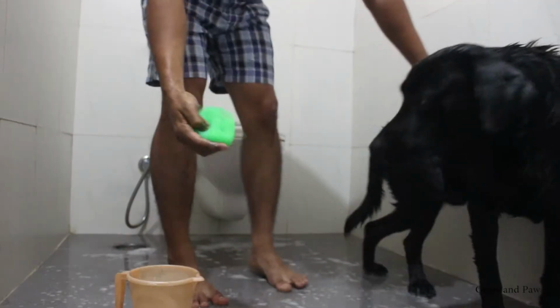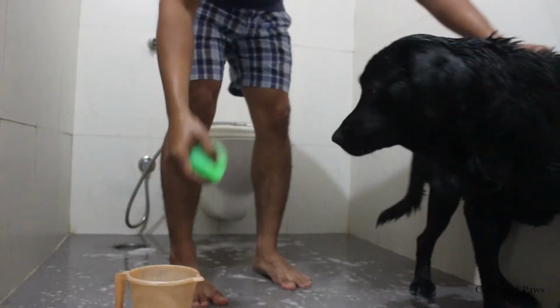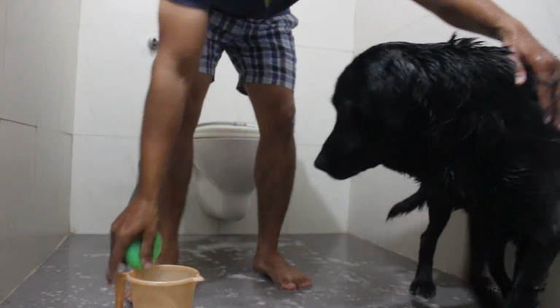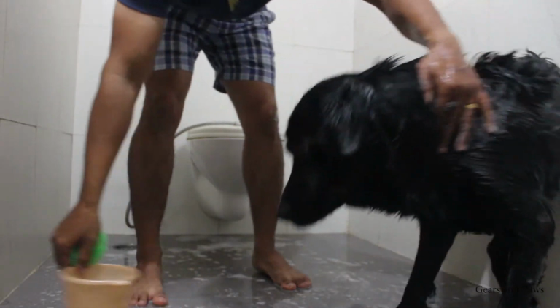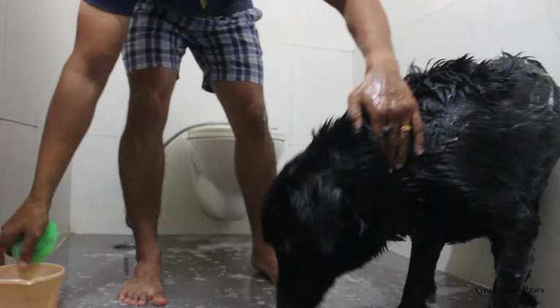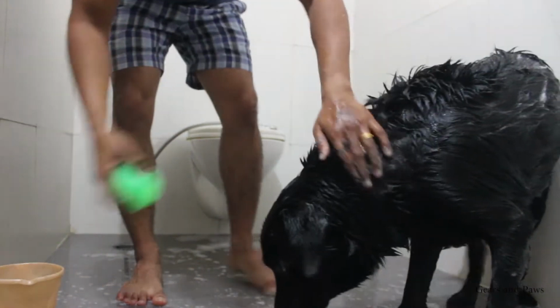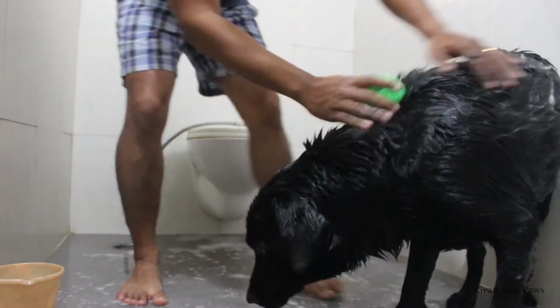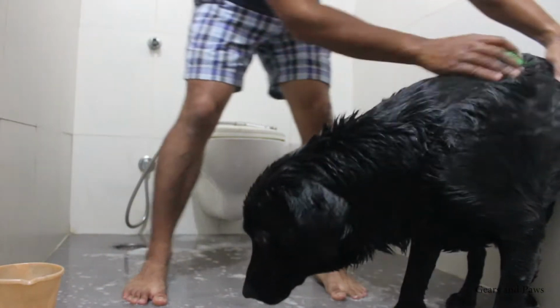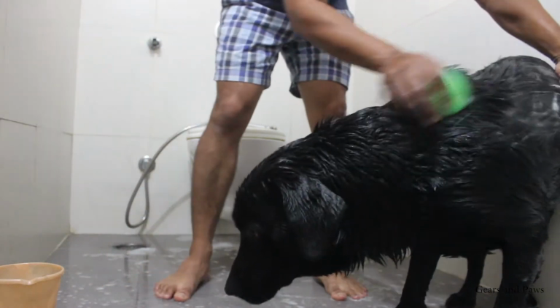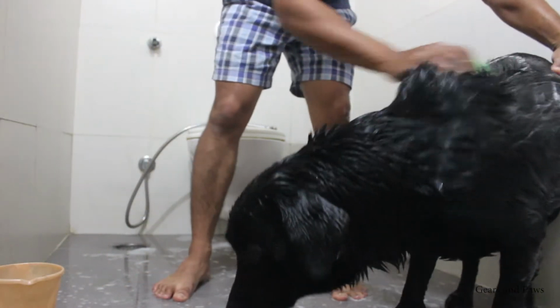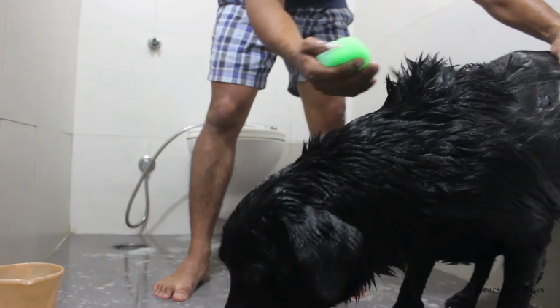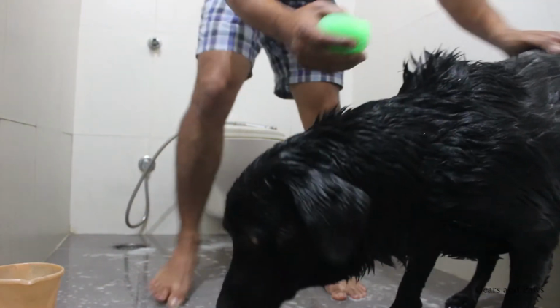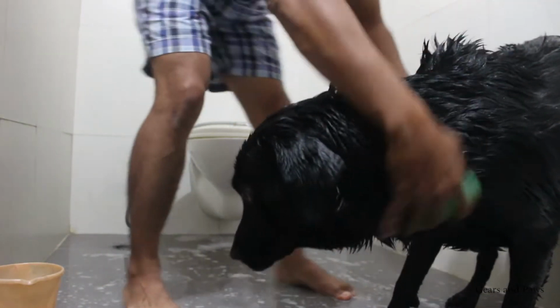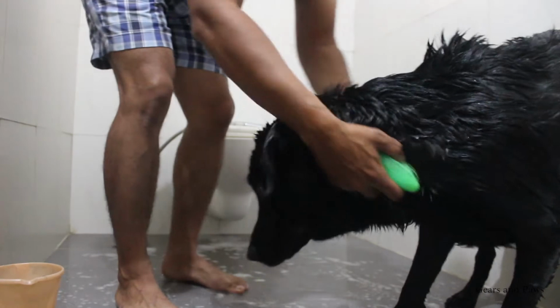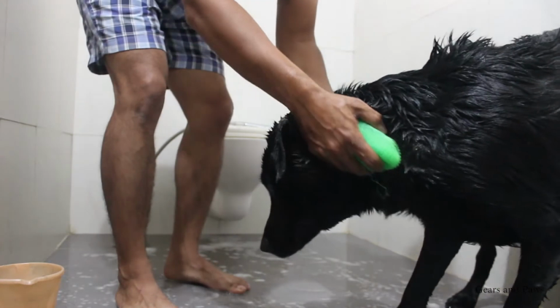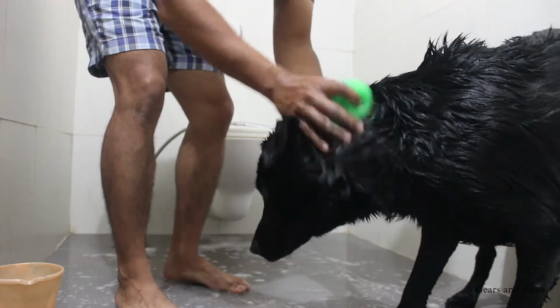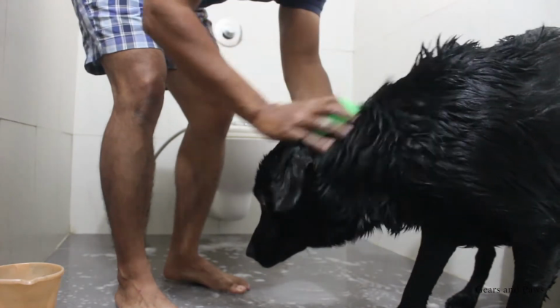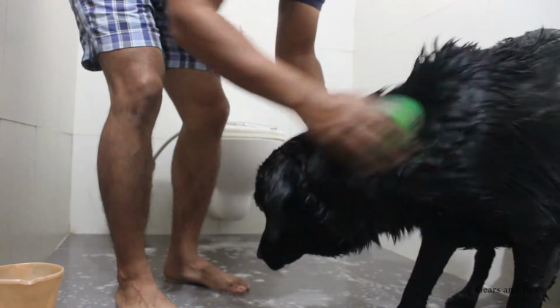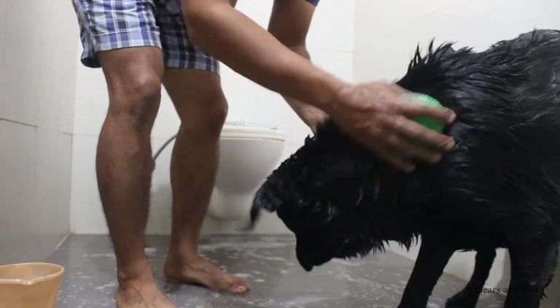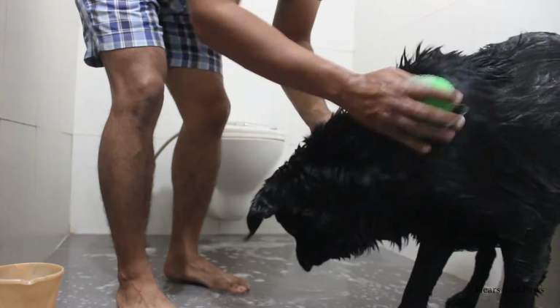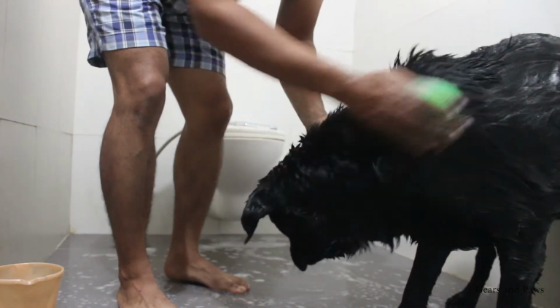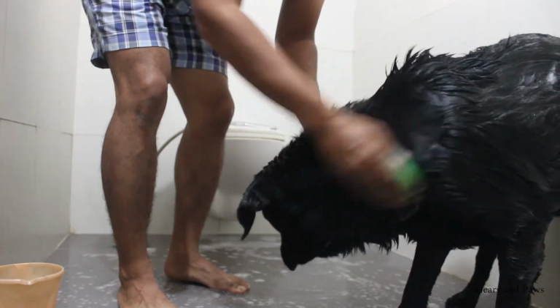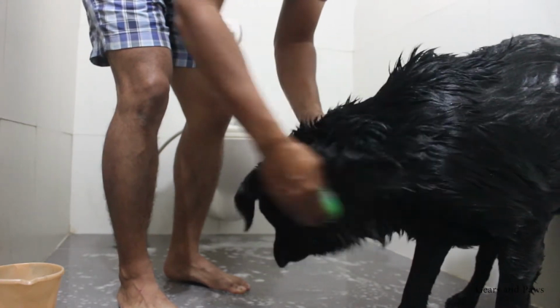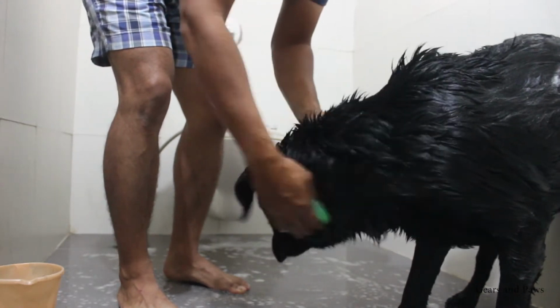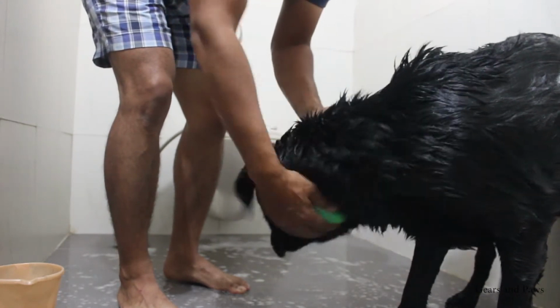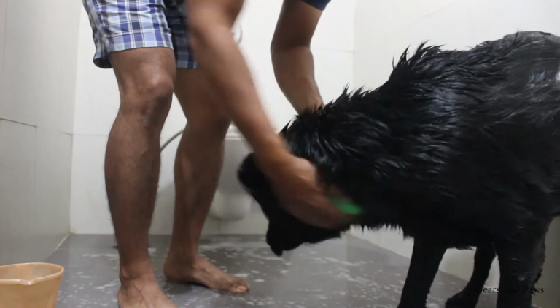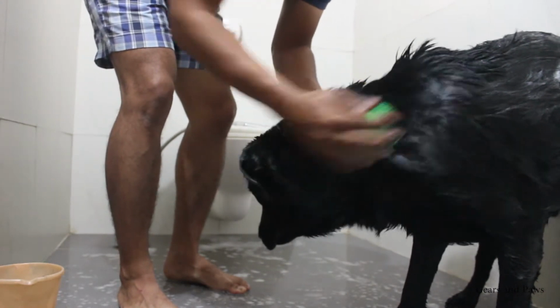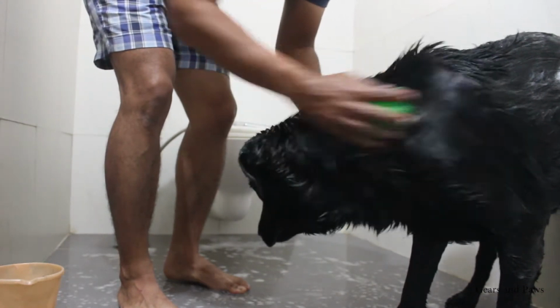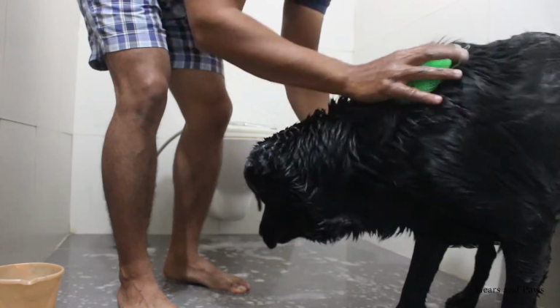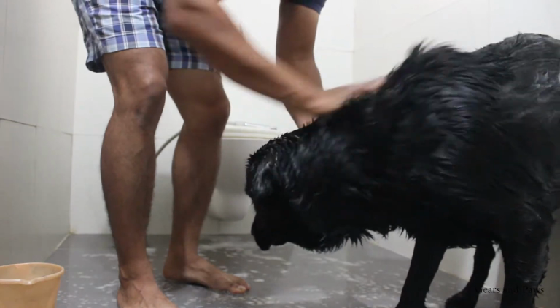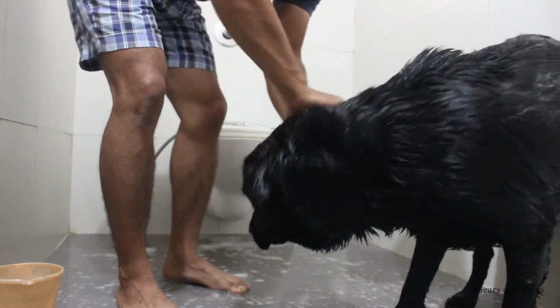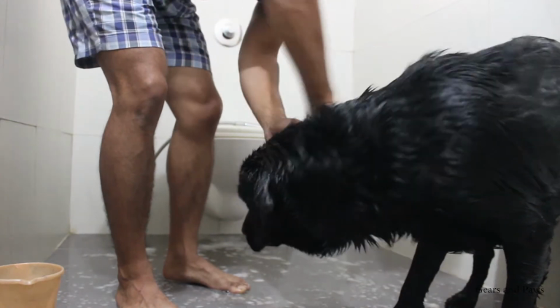As you know, Labradors are double-coated and his coat is a little thick, so I use this brush to rub all over his fur — so that any underneath dust or debris comes out.